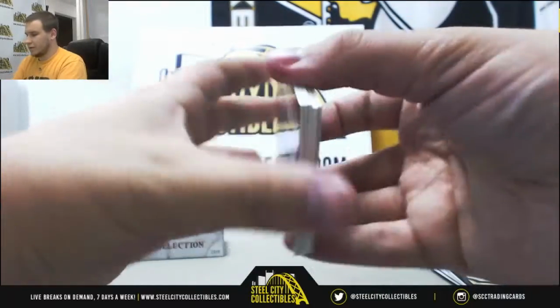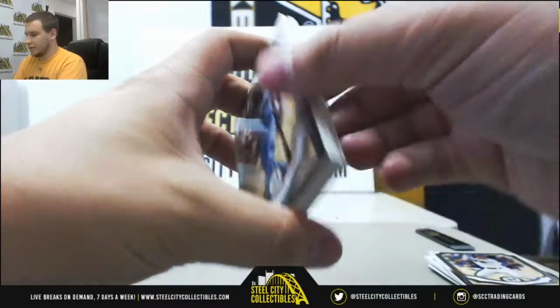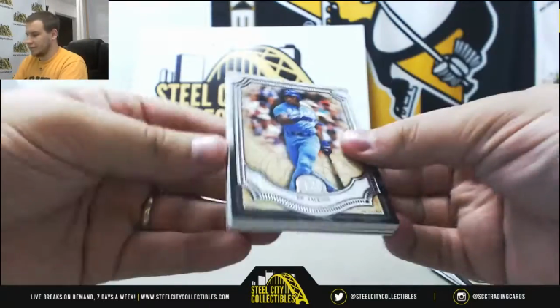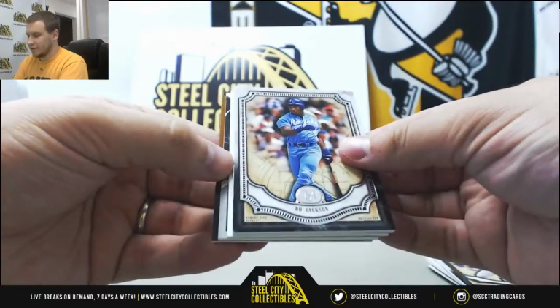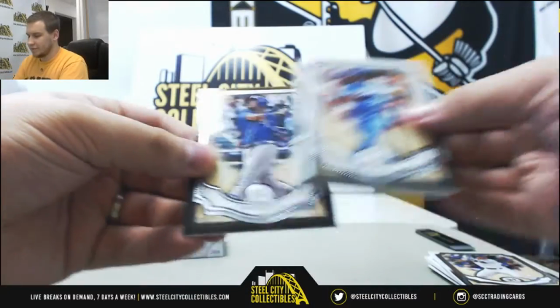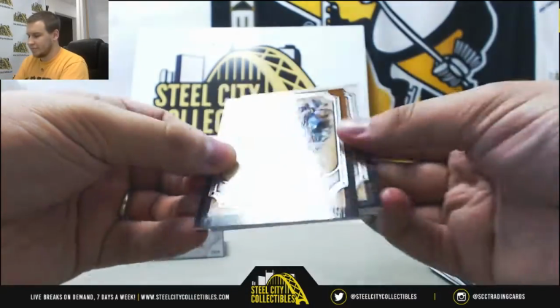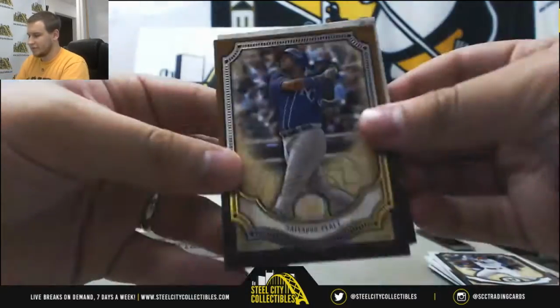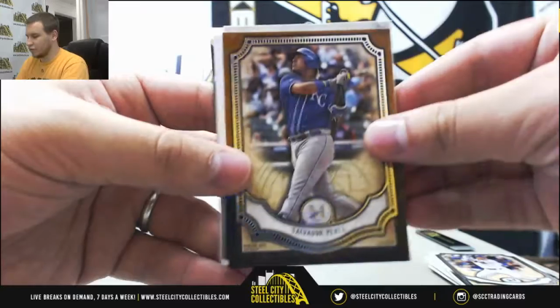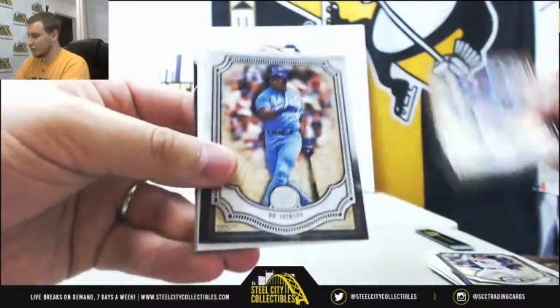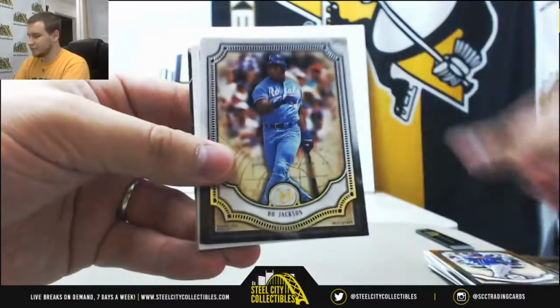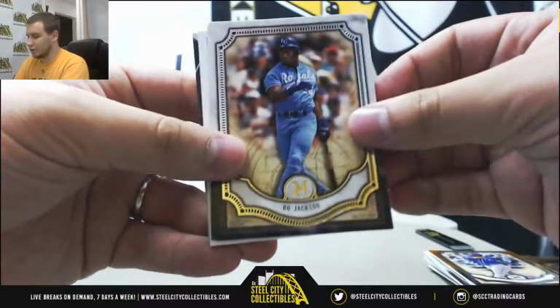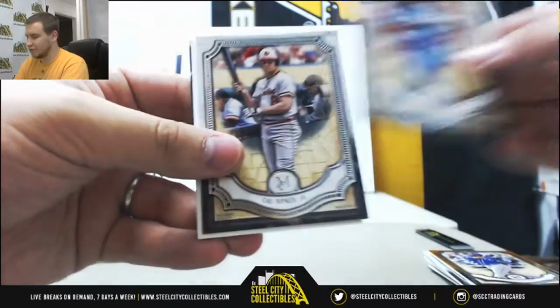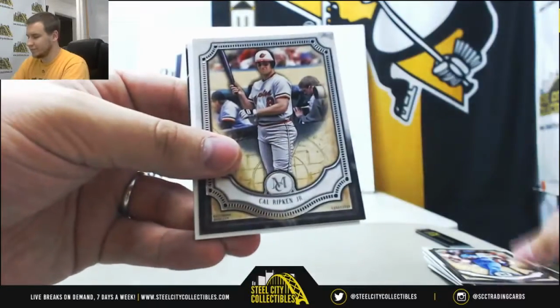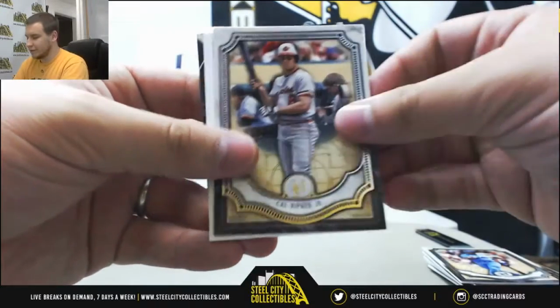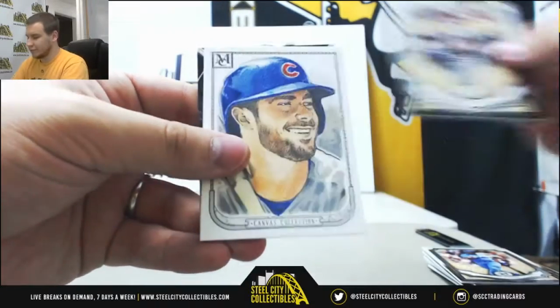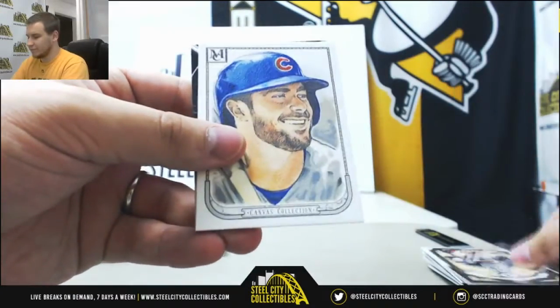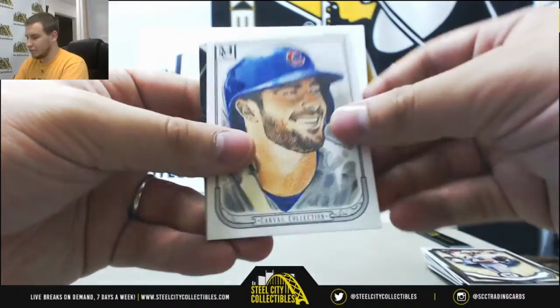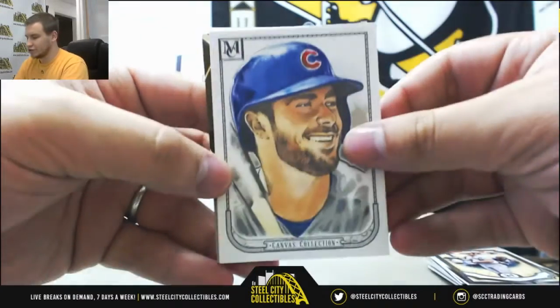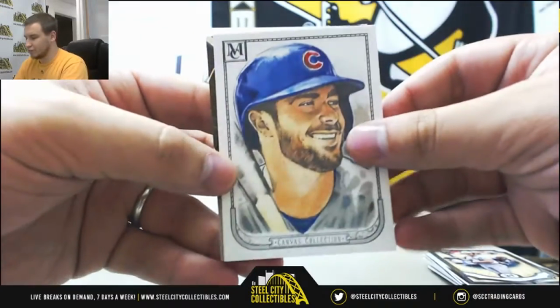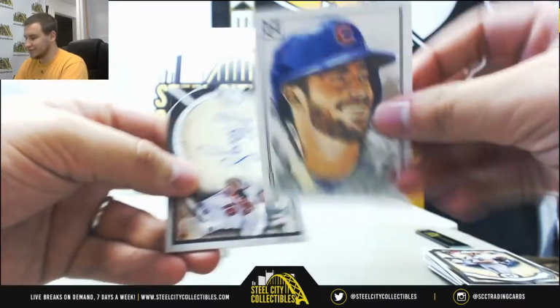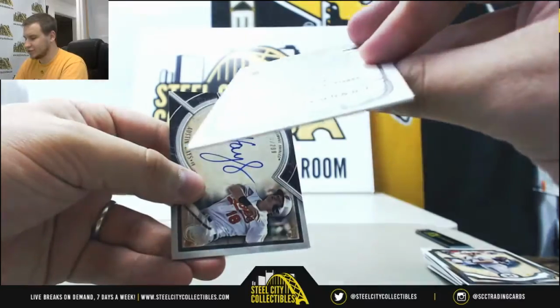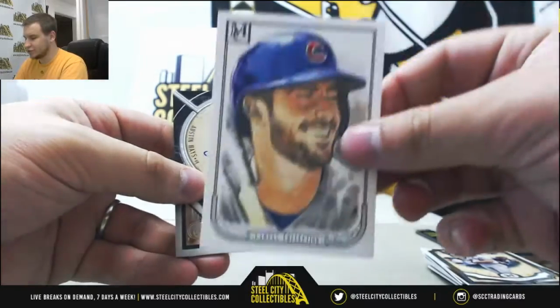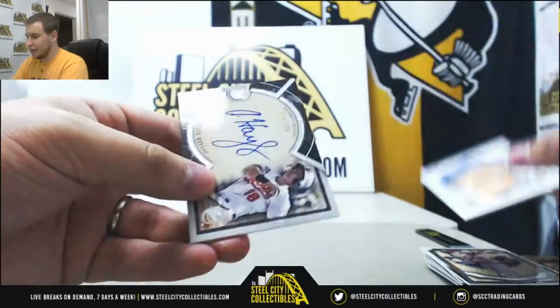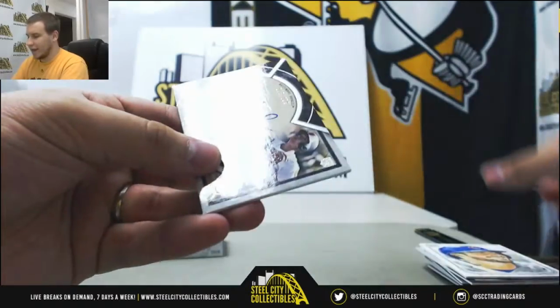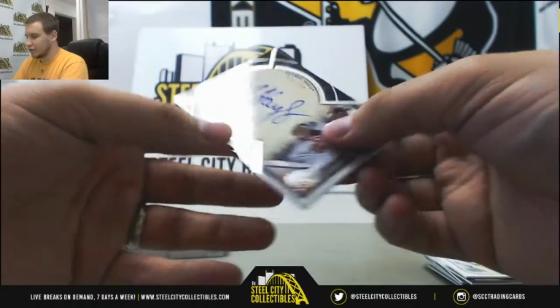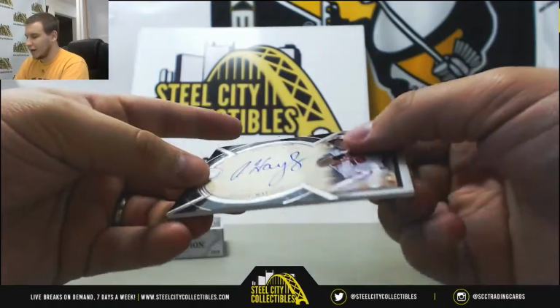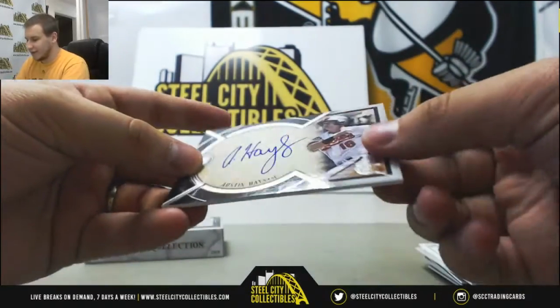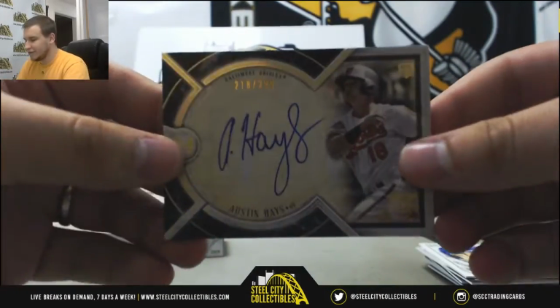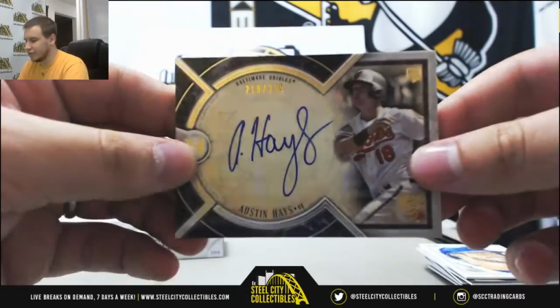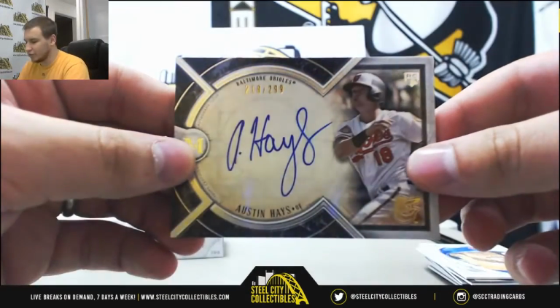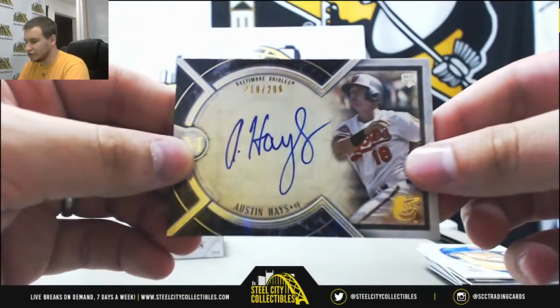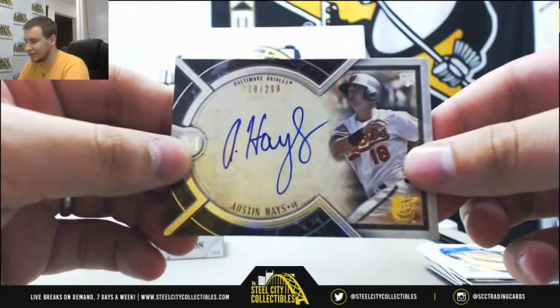Next pack: Salvador Perez, Bo Jackson, Cal Ripken, Reproduction Bright Sketch. And an autograph — Austin Hayes, rookie for the Orioles, $2.99.